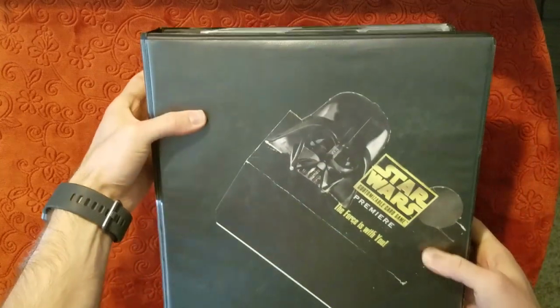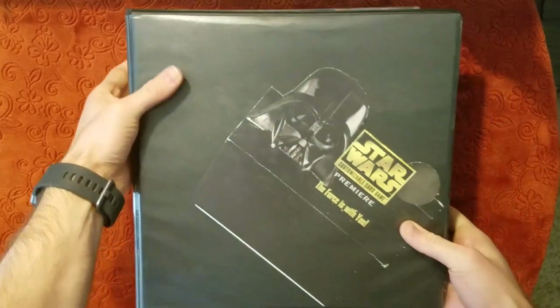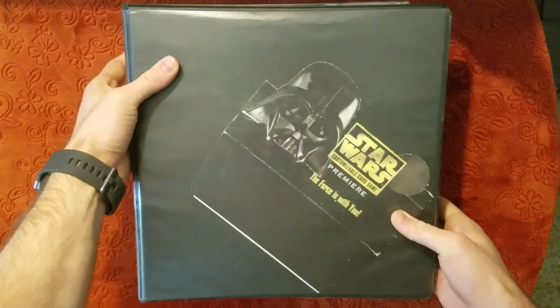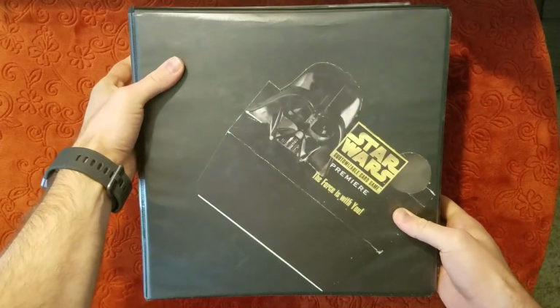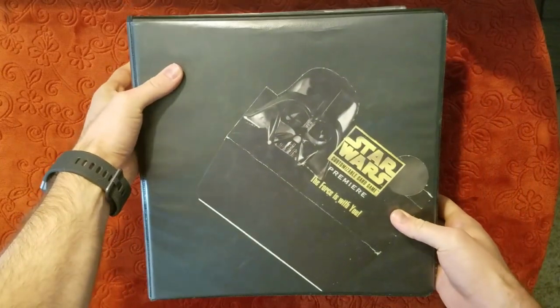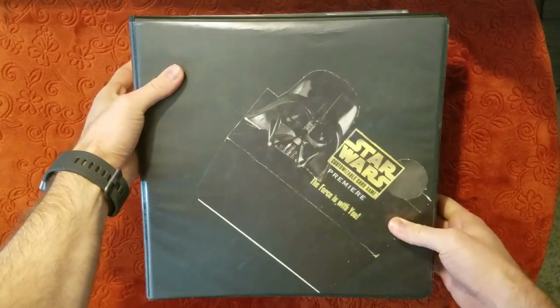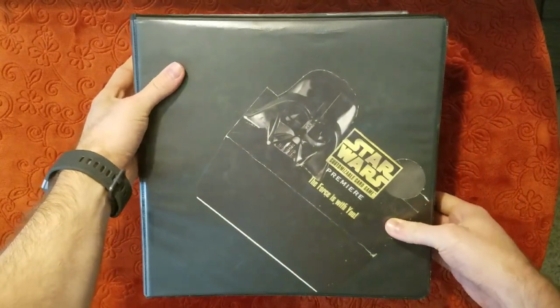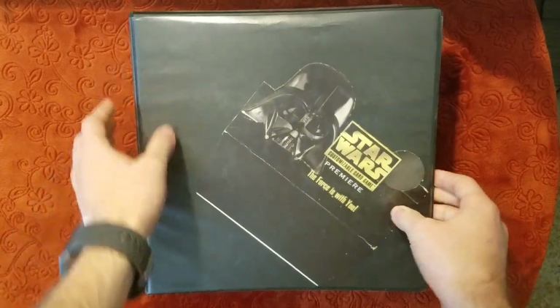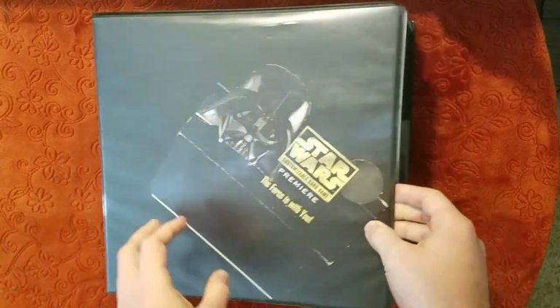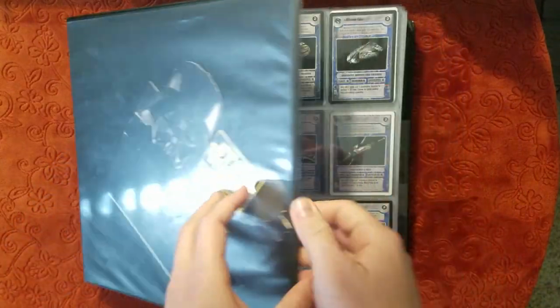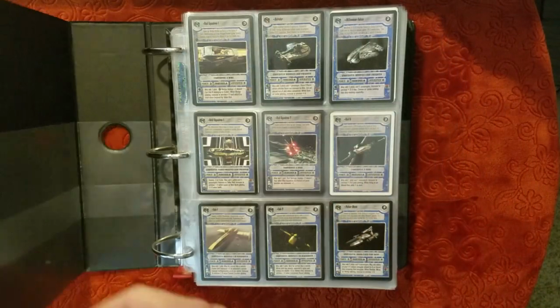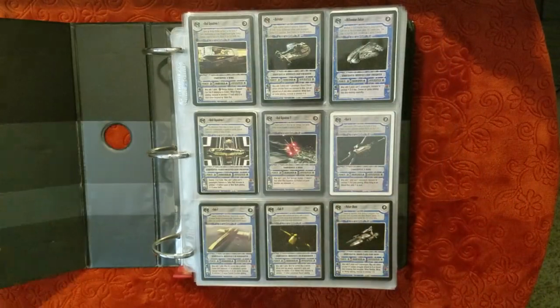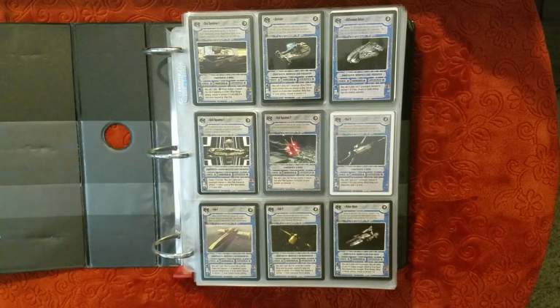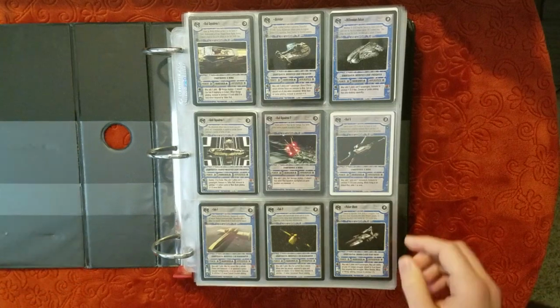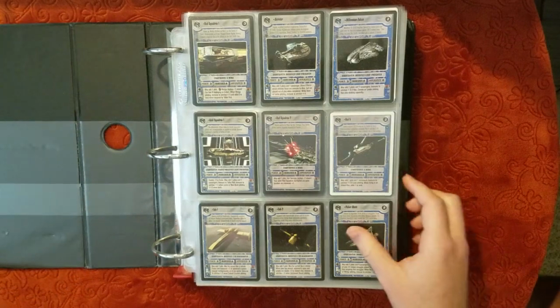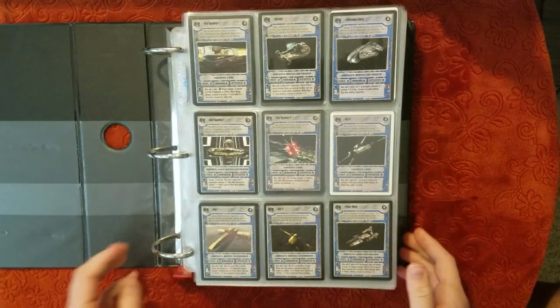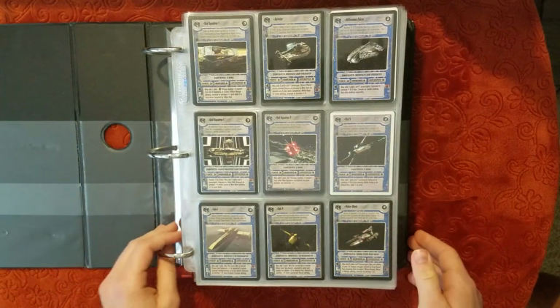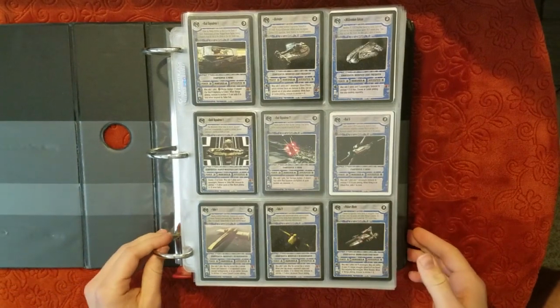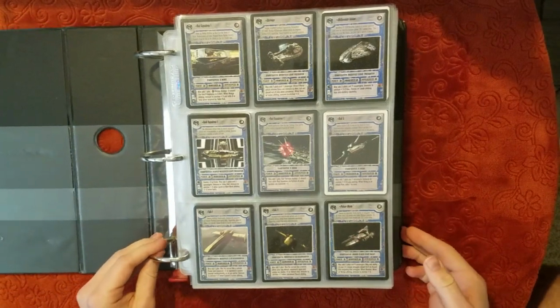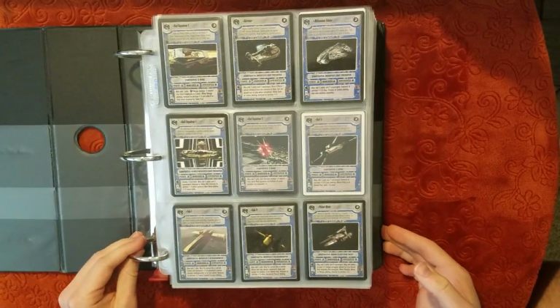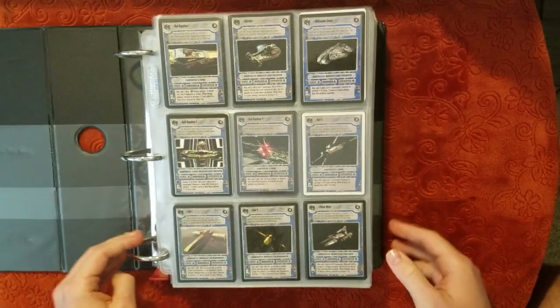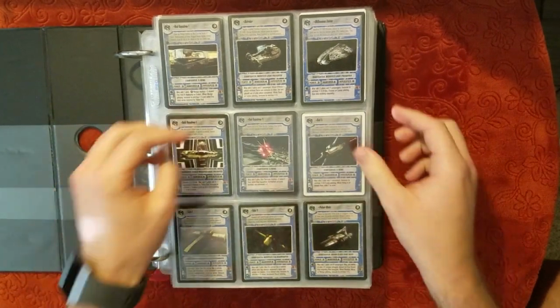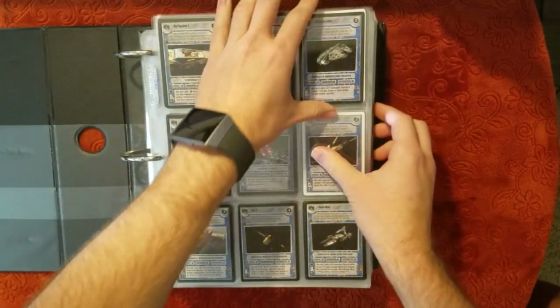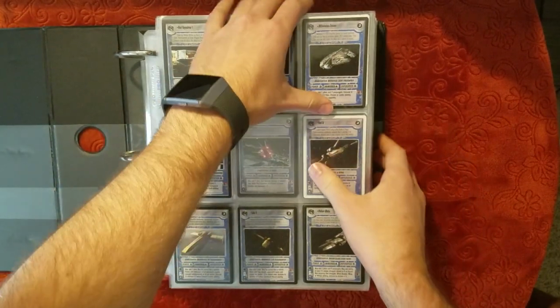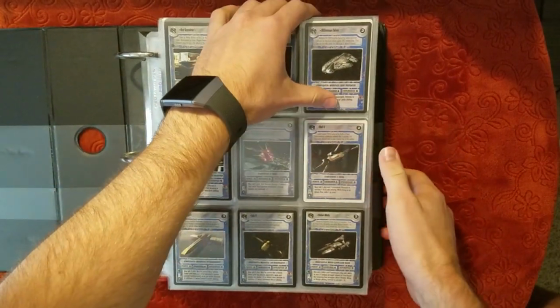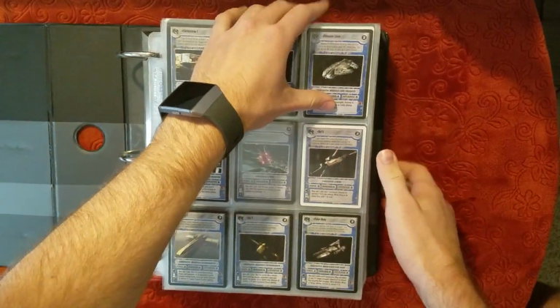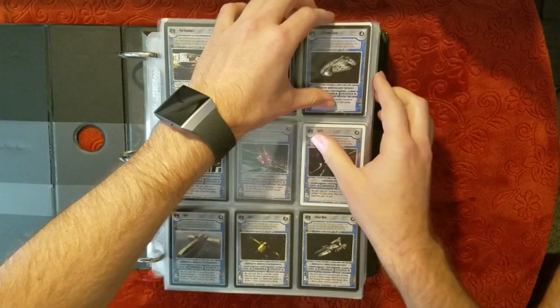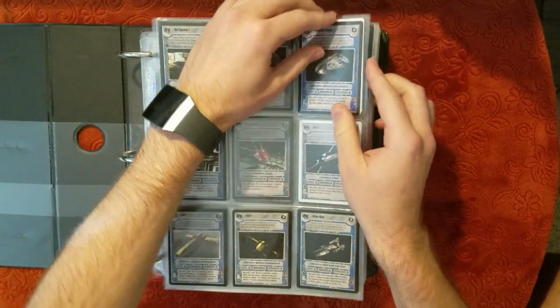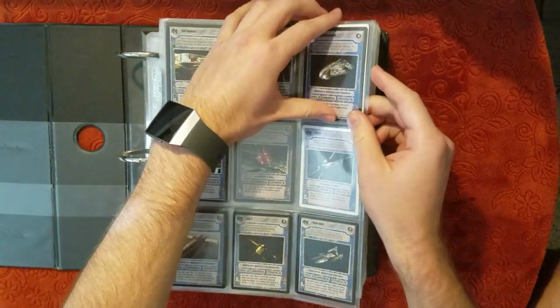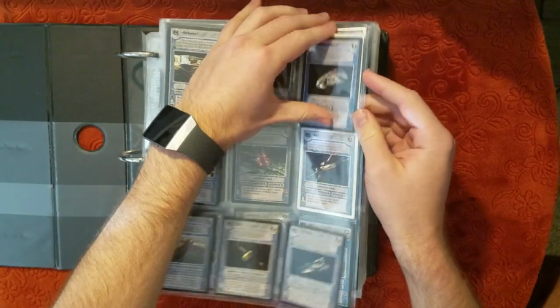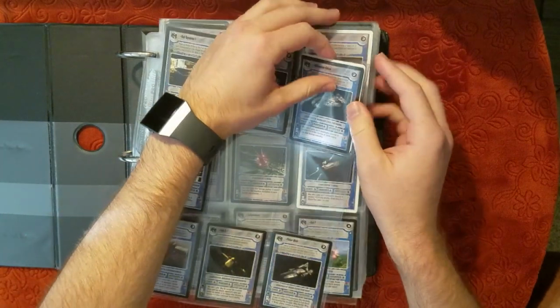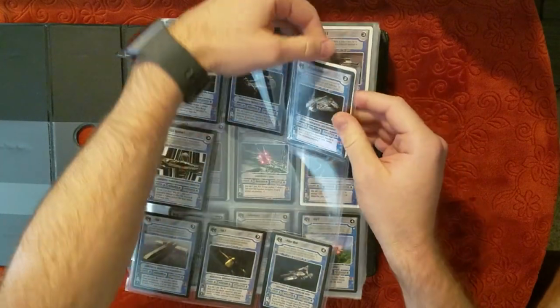This is going to be the light side binder — similar thing. Starting out with starships first. Multiple Falcons, it looks like.